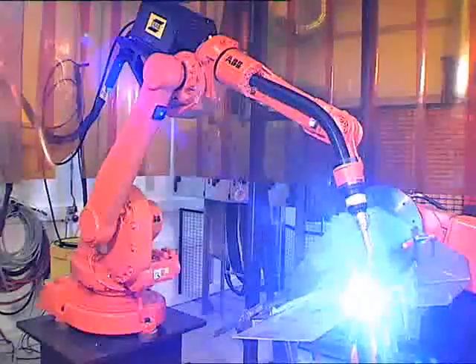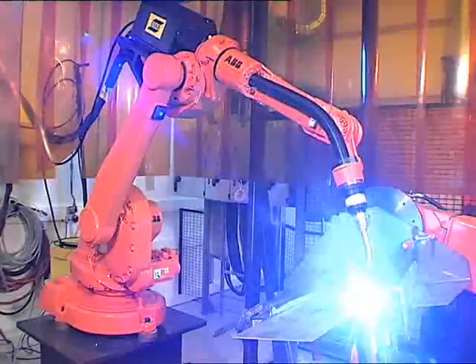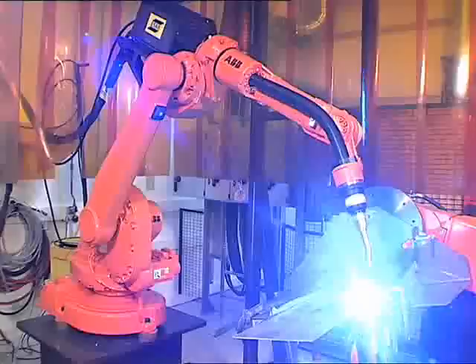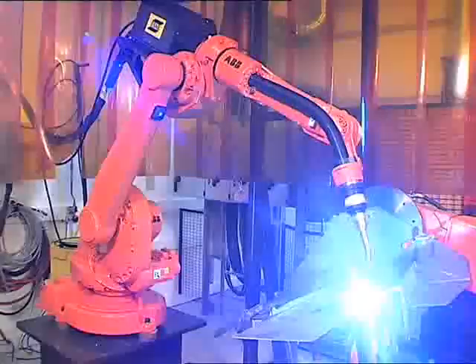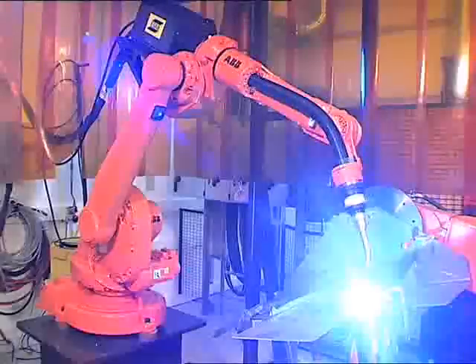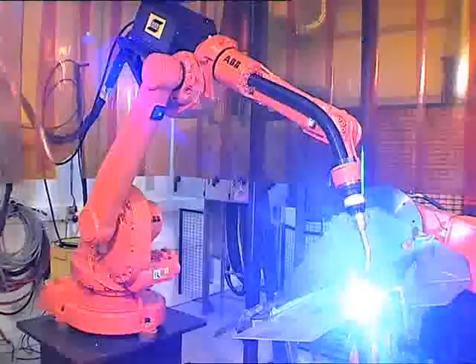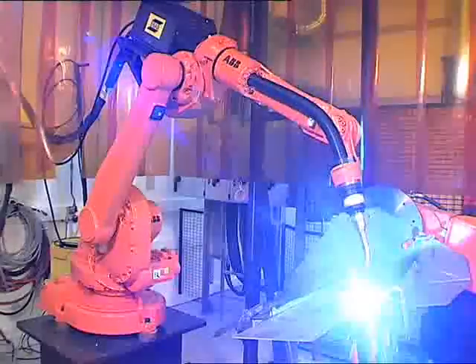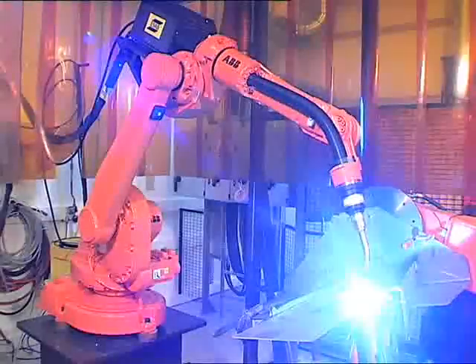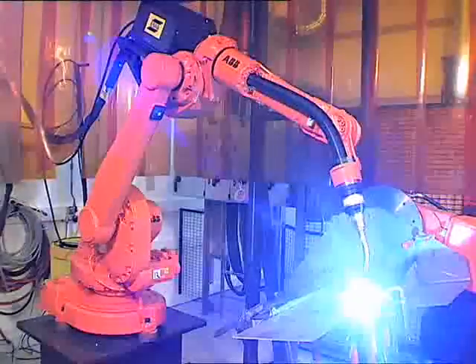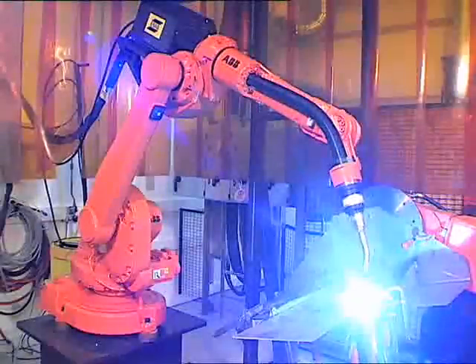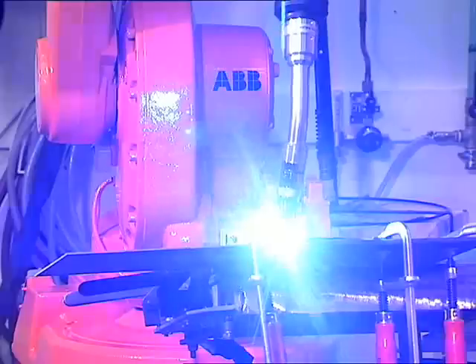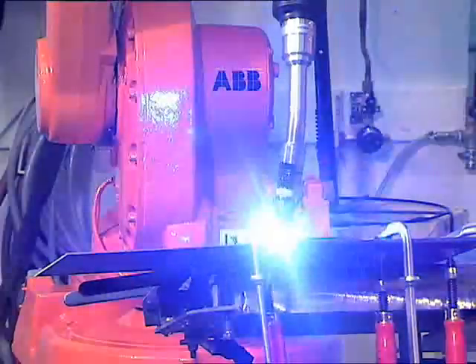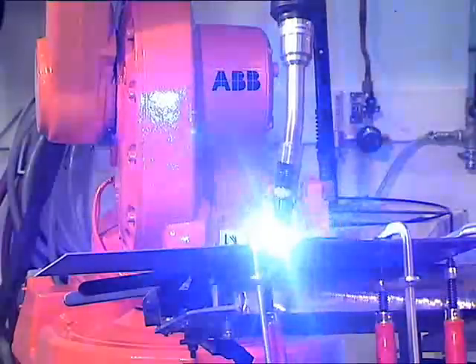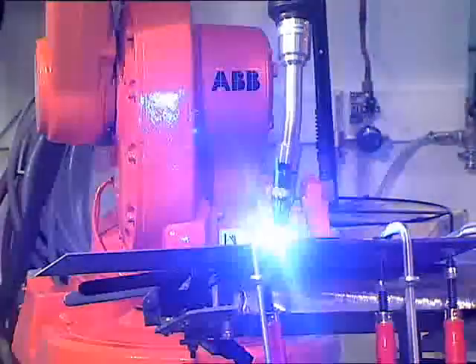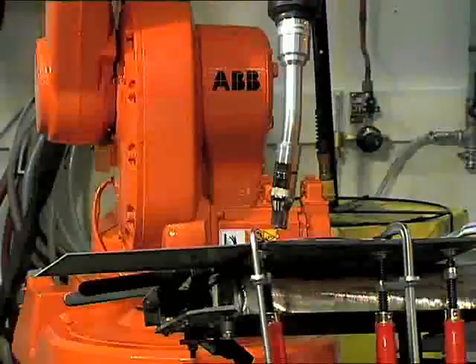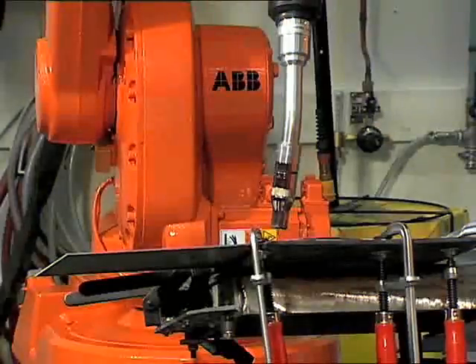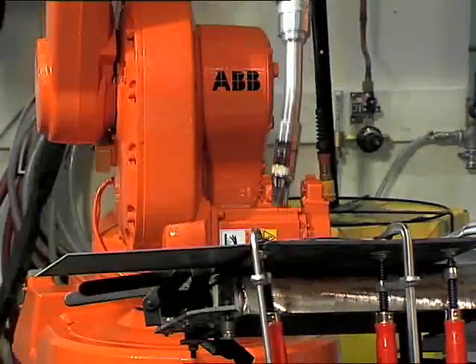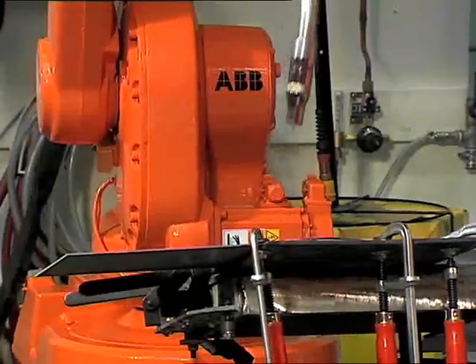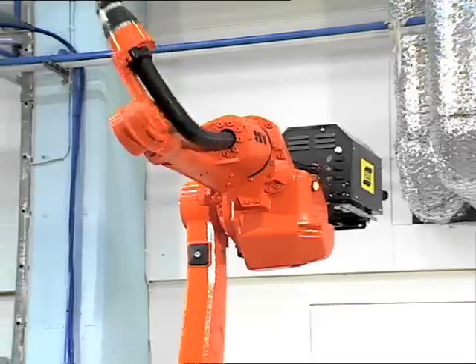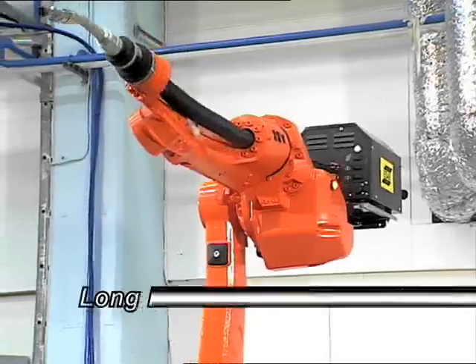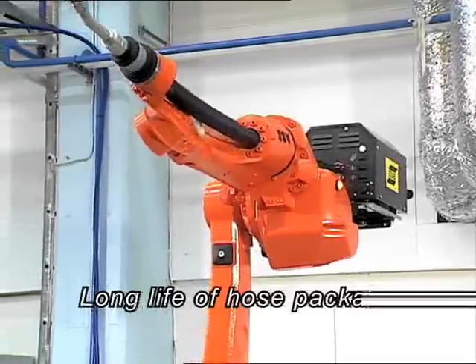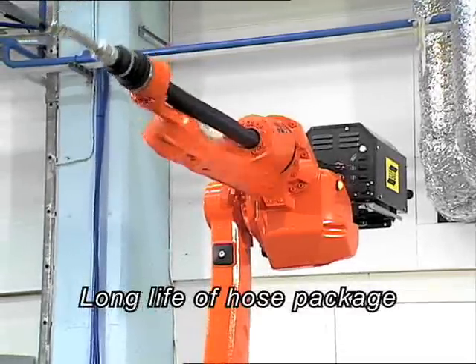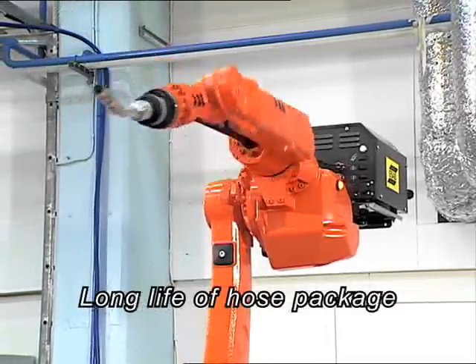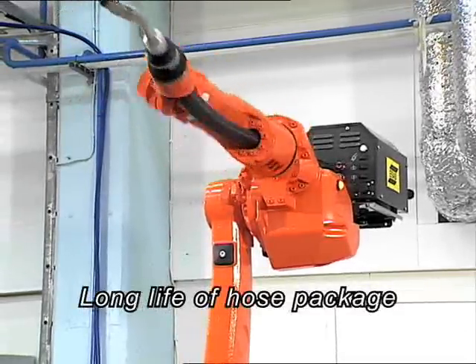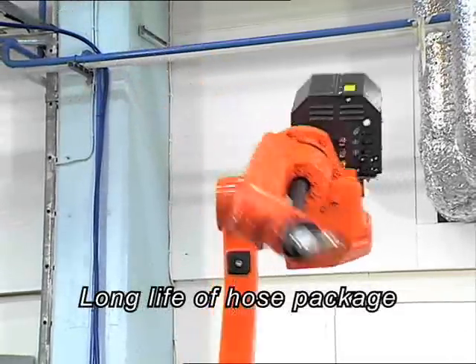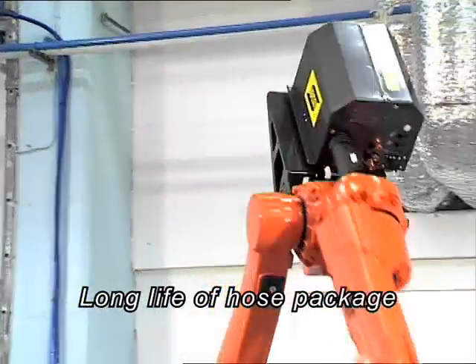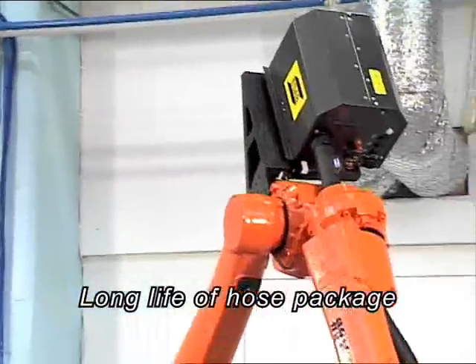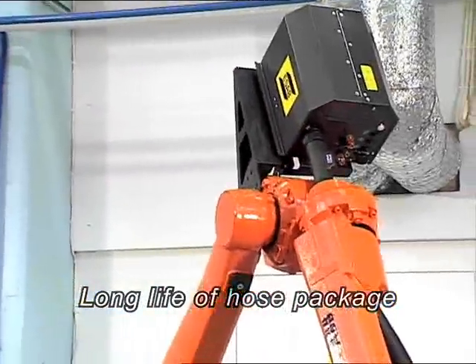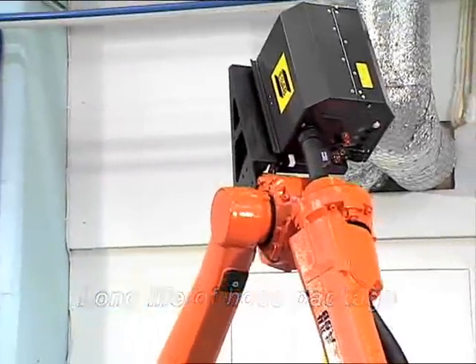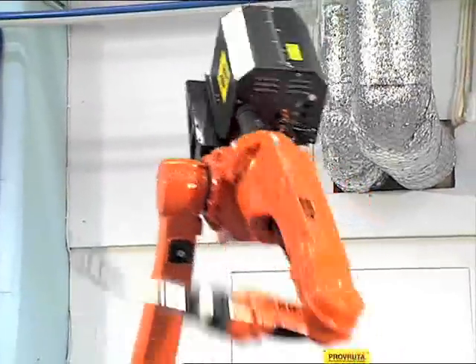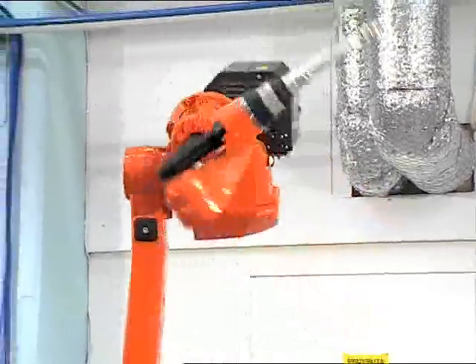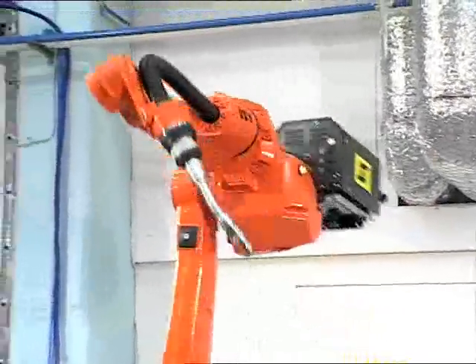I've shown you the top six sales arguments for the IRB1600ID, which are the long-life expectancy of the hose package and that it's easy to replace.